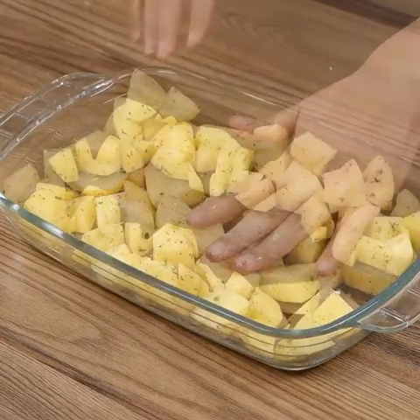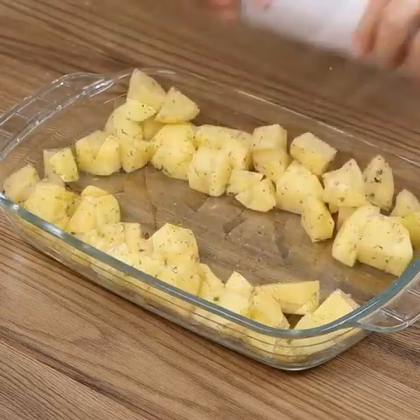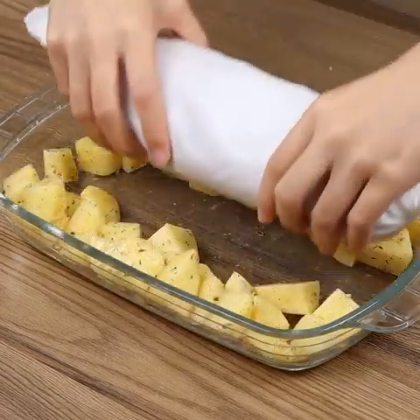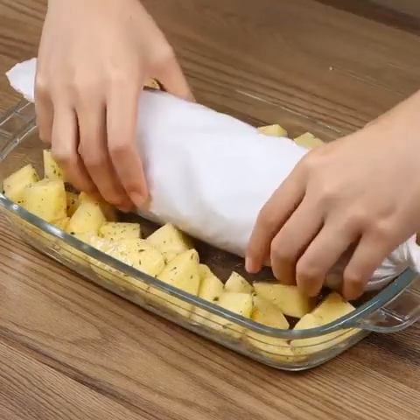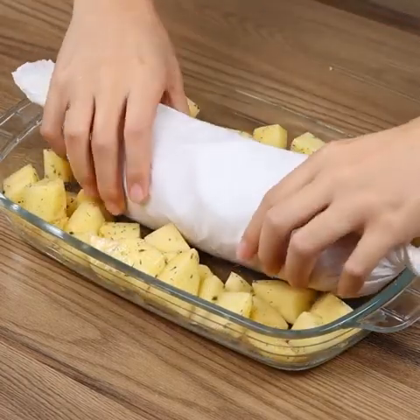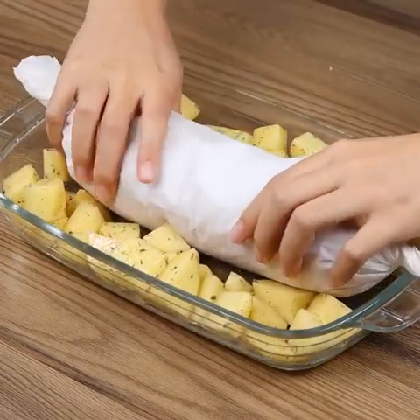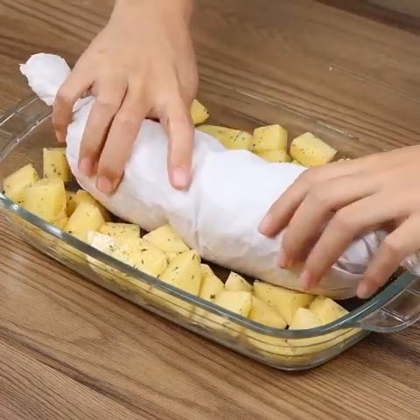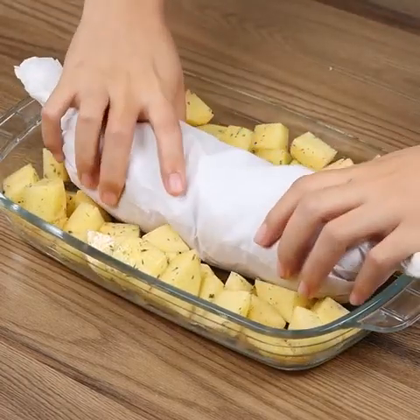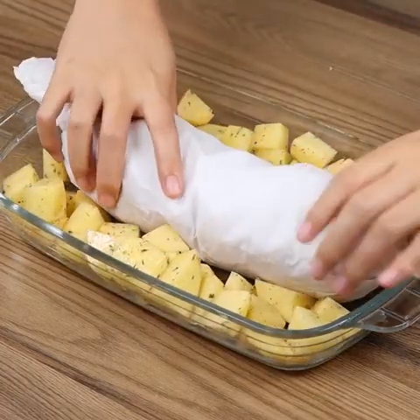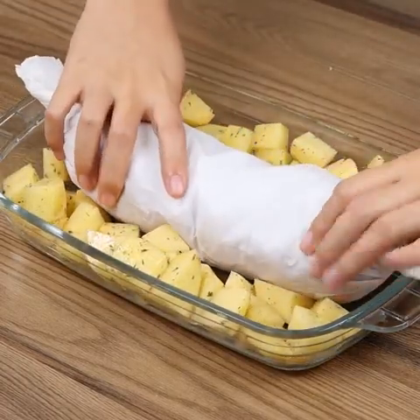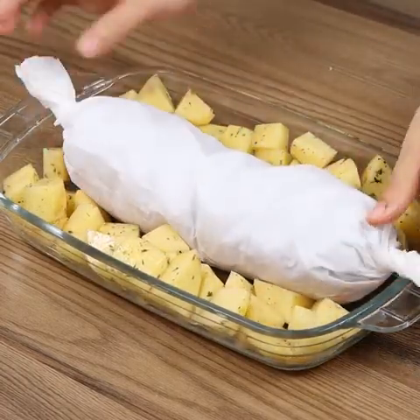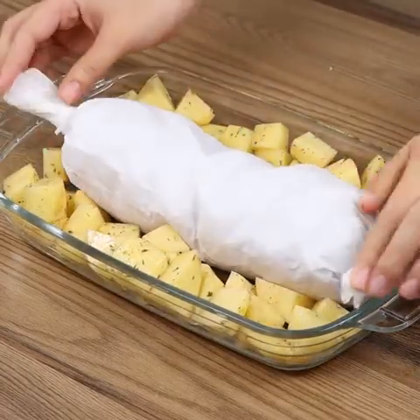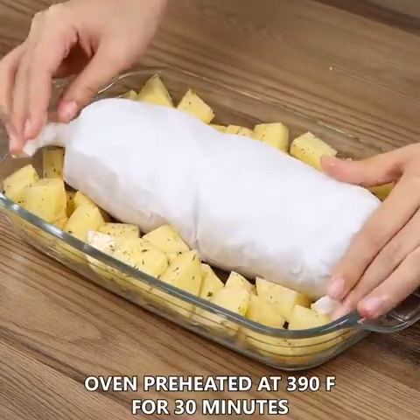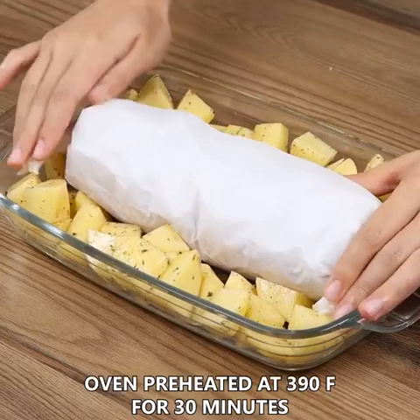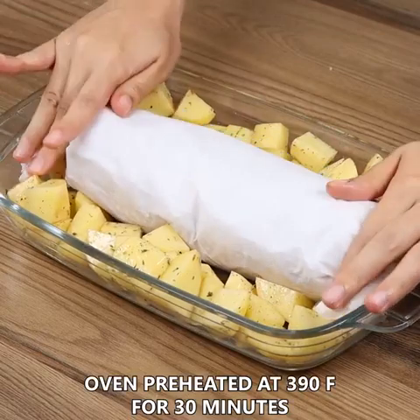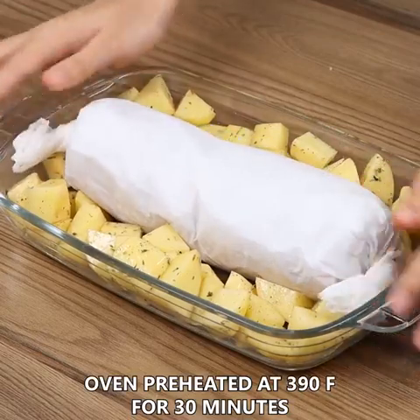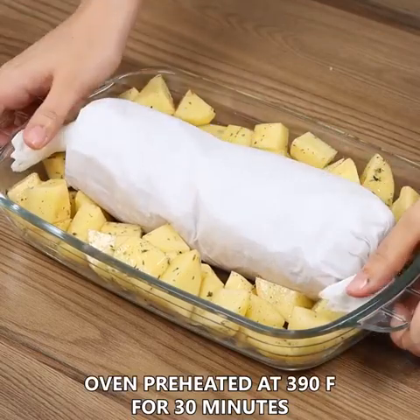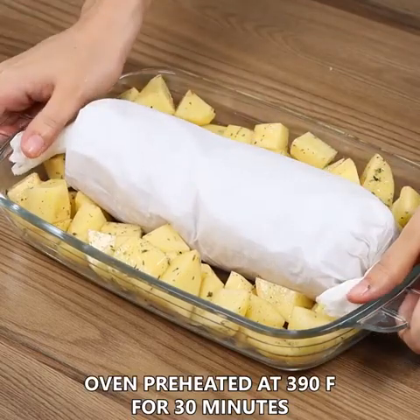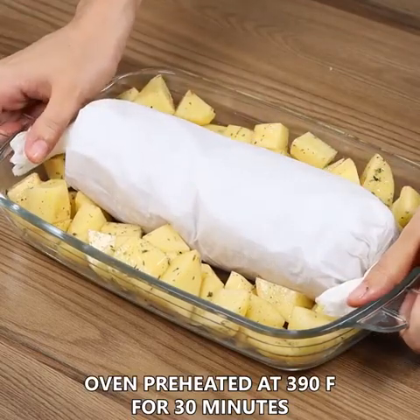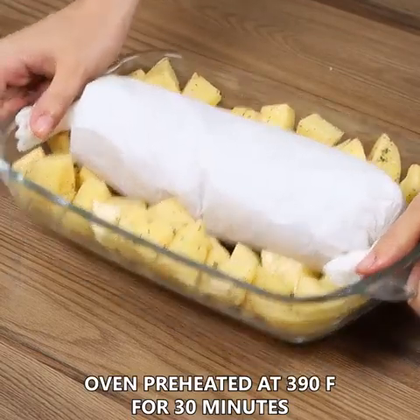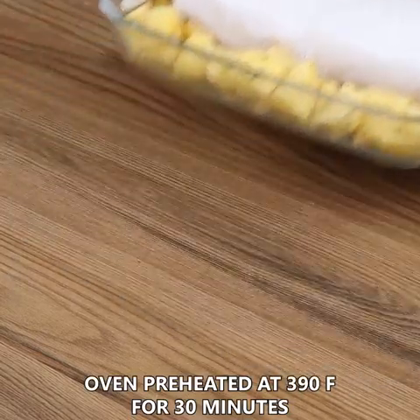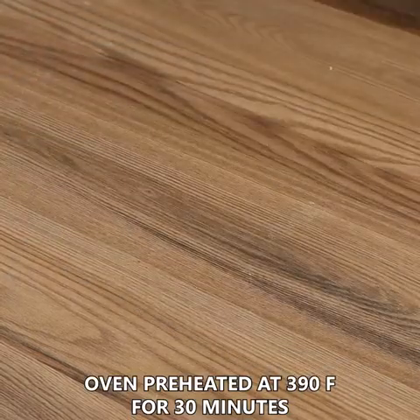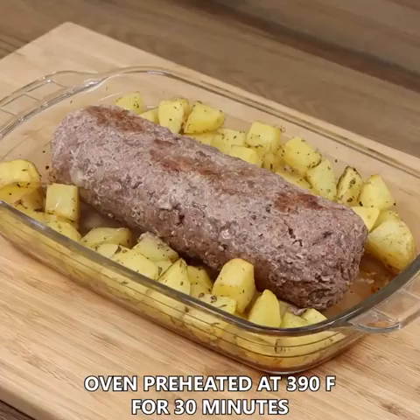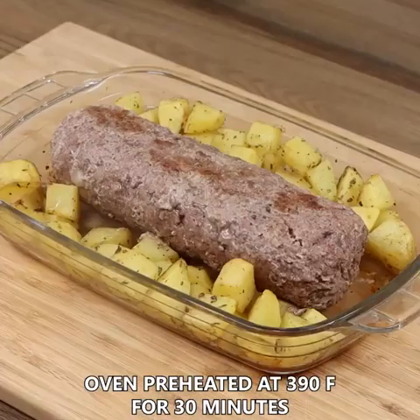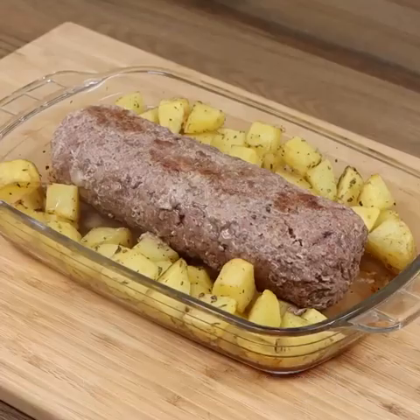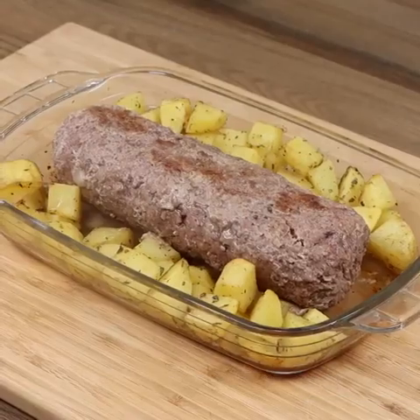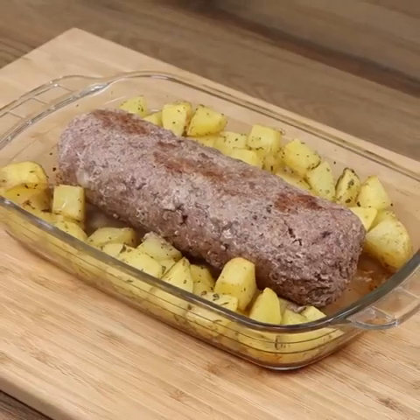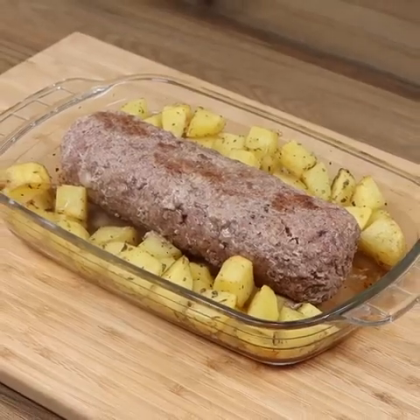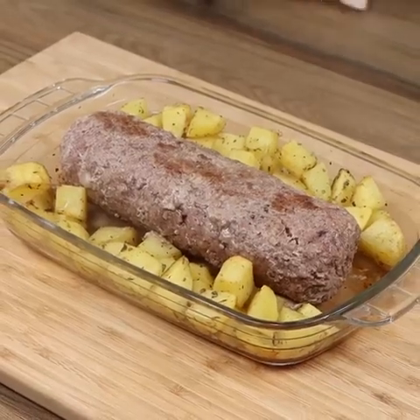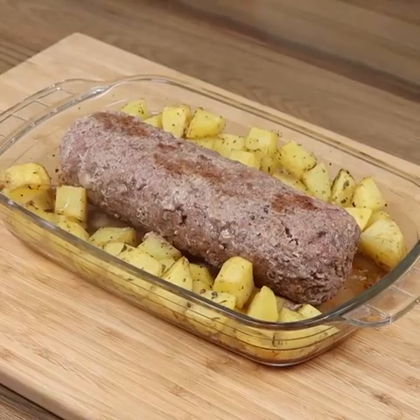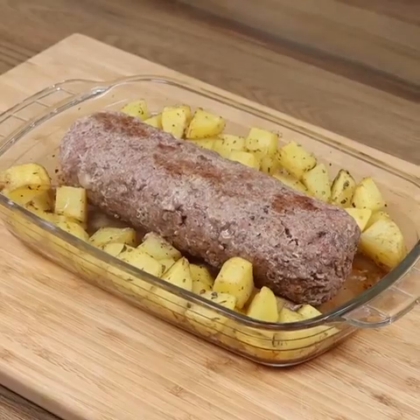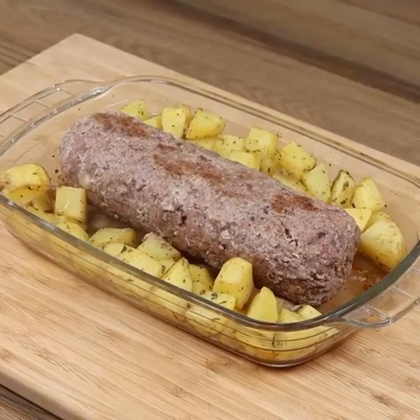Now add the wrap on top. Put it in the oven preheated at 390 degrees Fahrenheit for 30 minutes. Then remove the paper and put it back again for 10 more minutes.